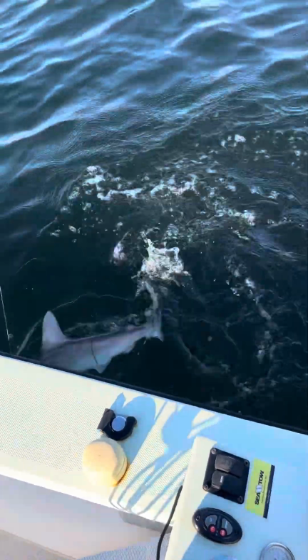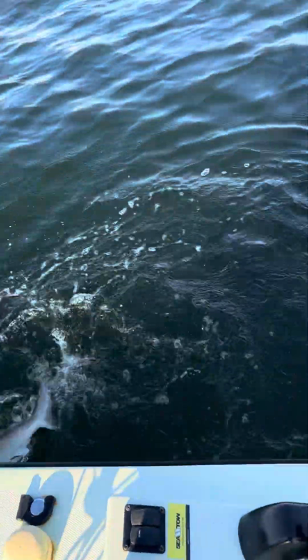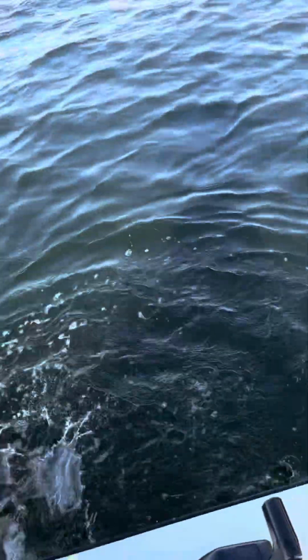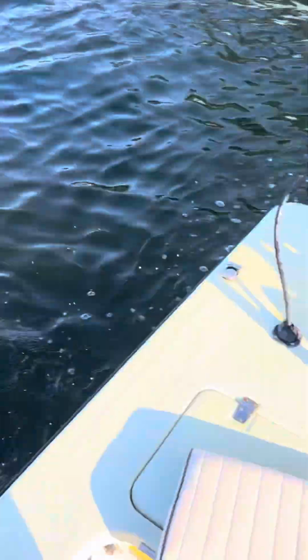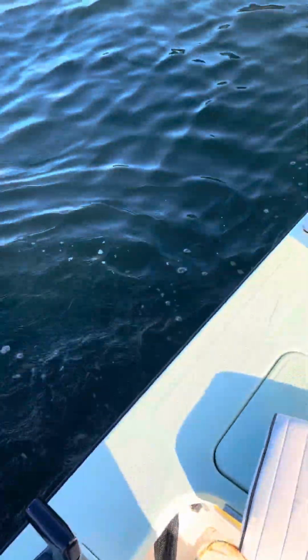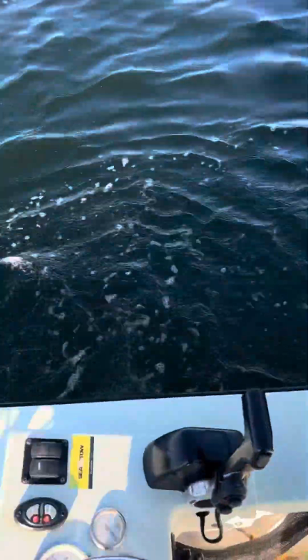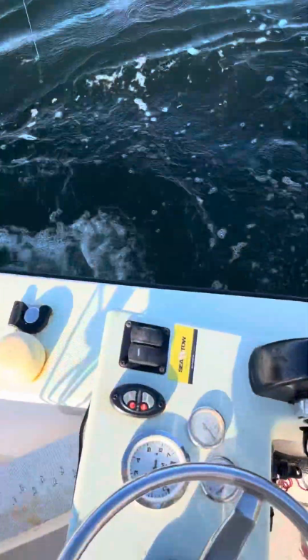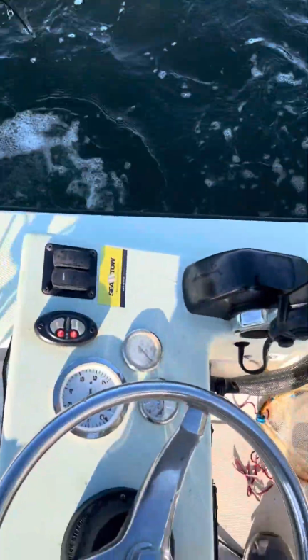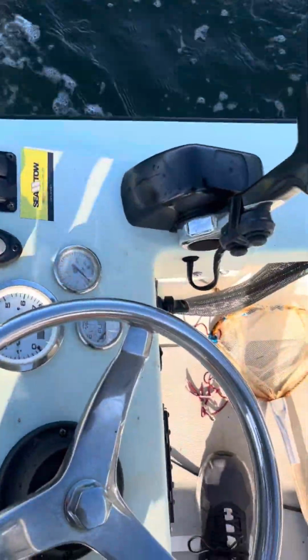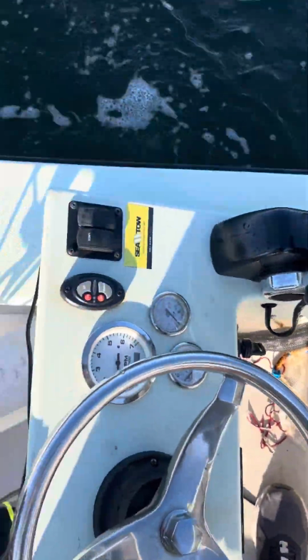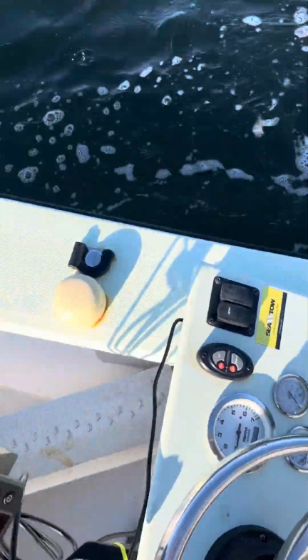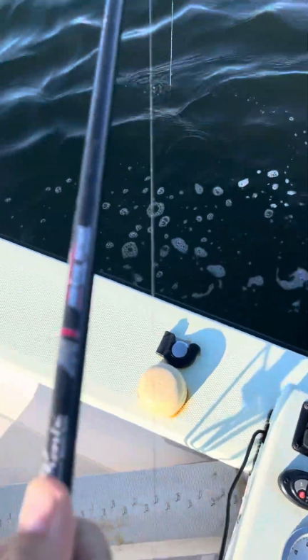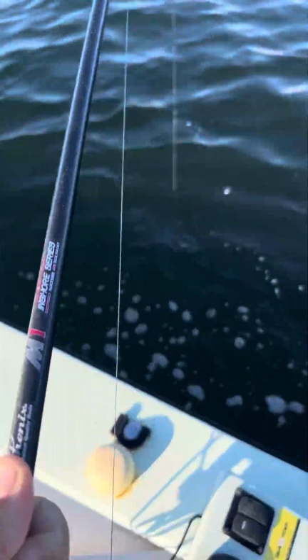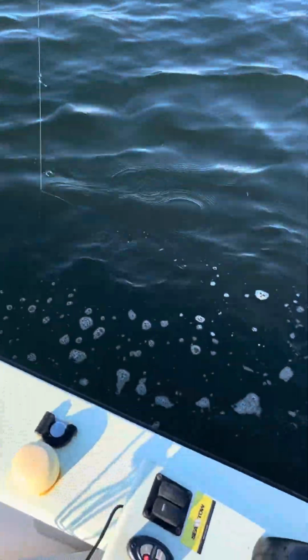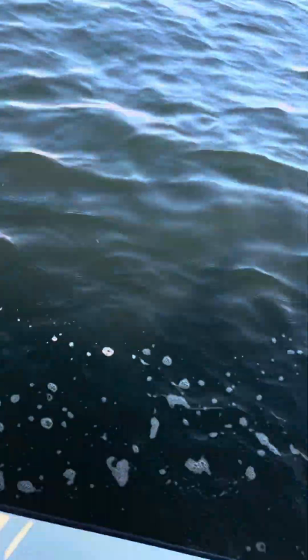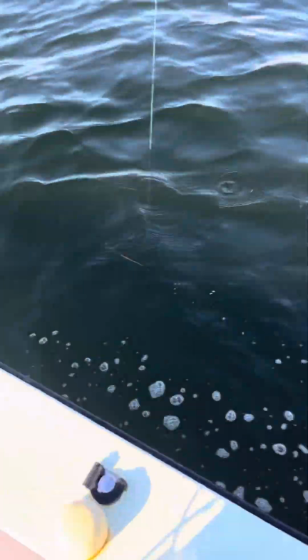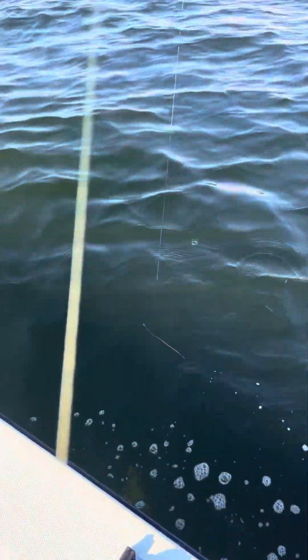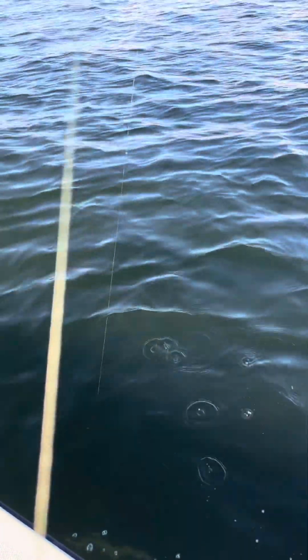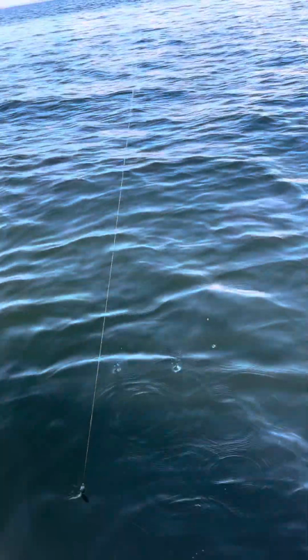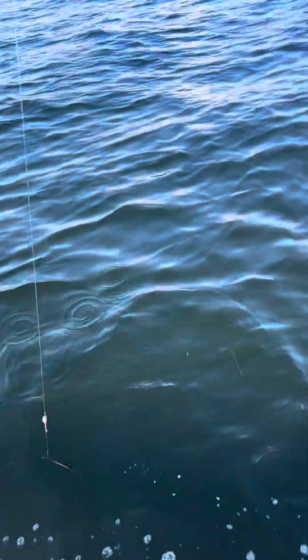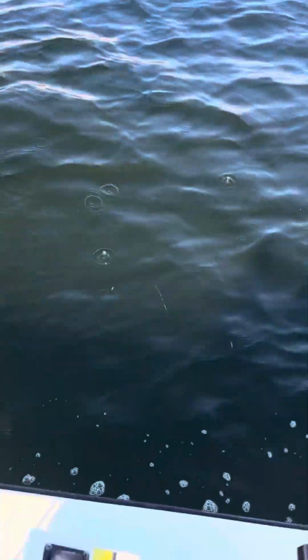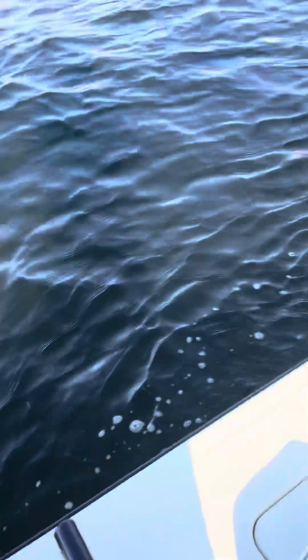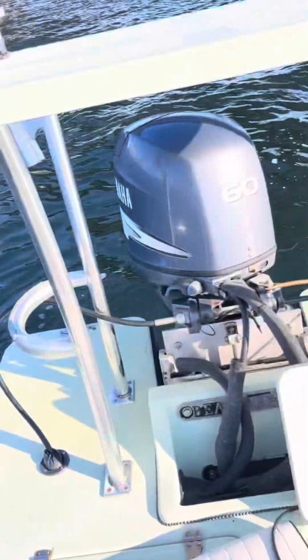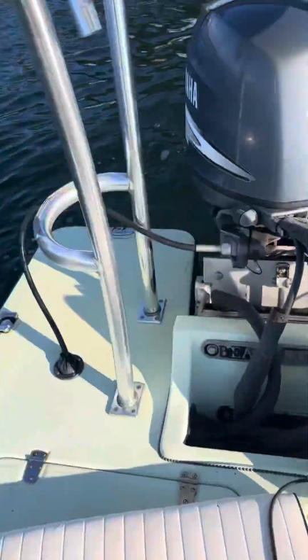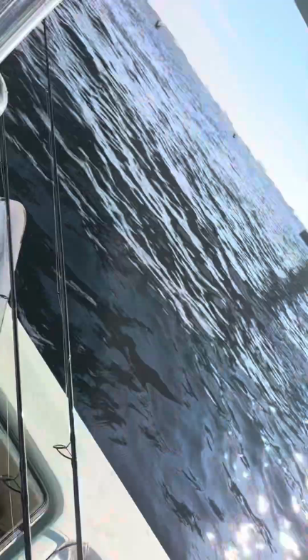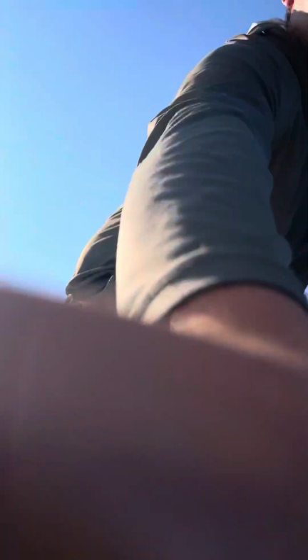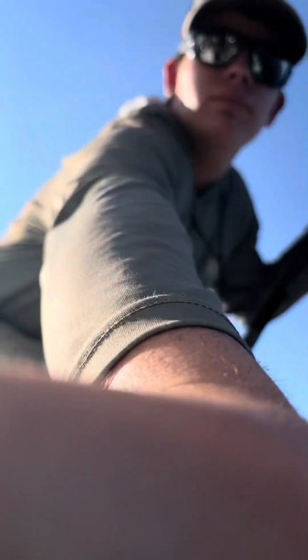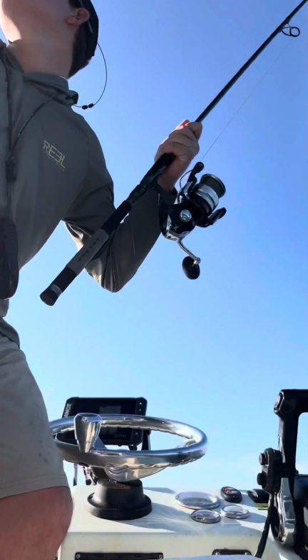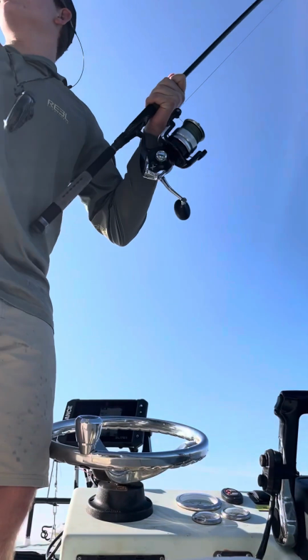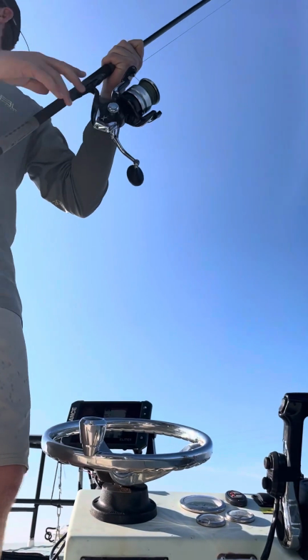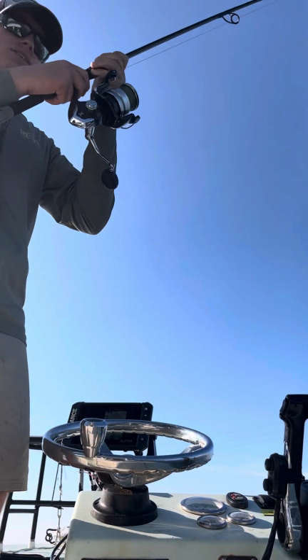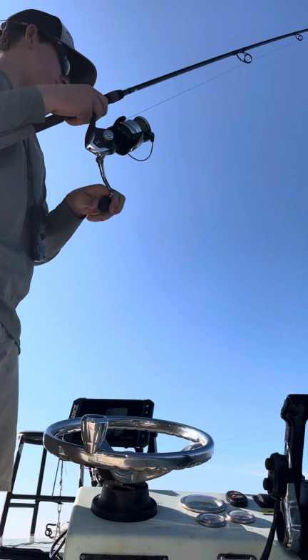He fights now. Oh, we're hooked up over here. Hold up. That's a red. That's a redfish.